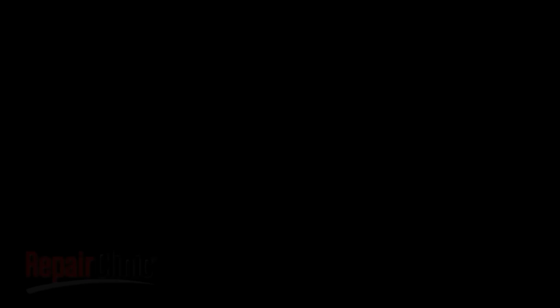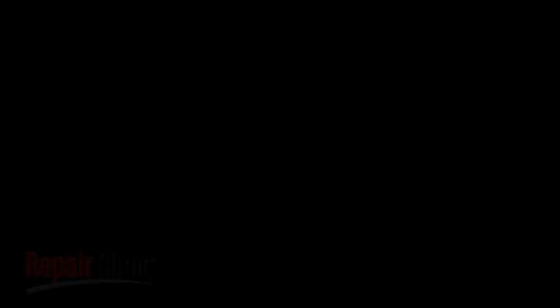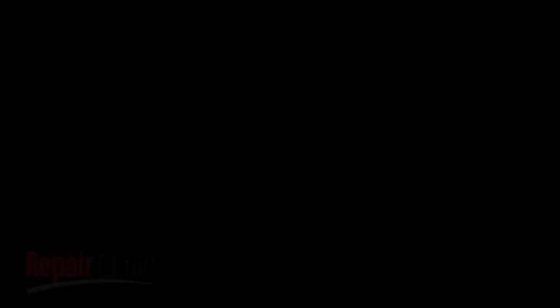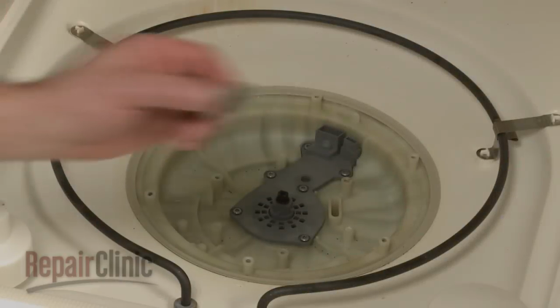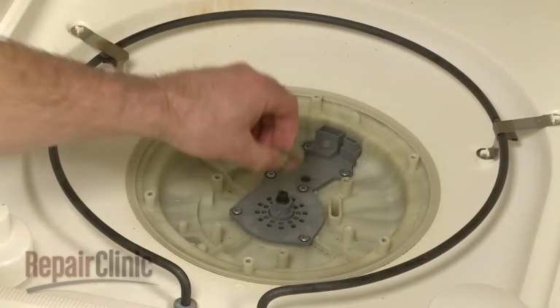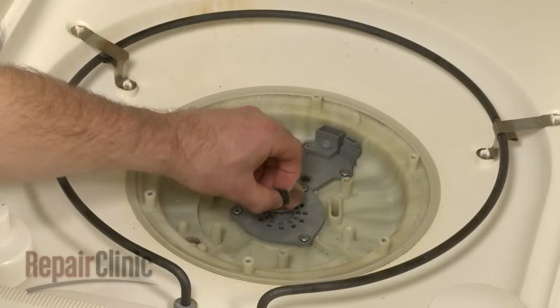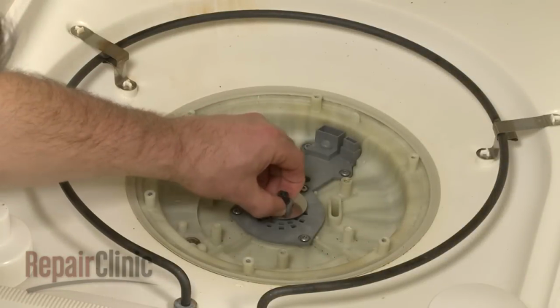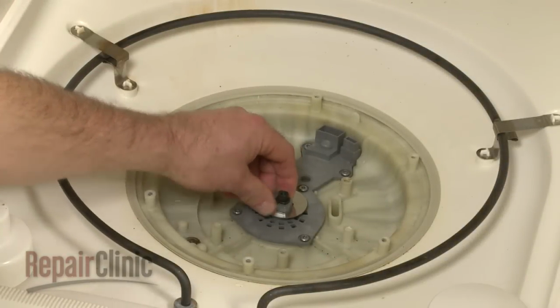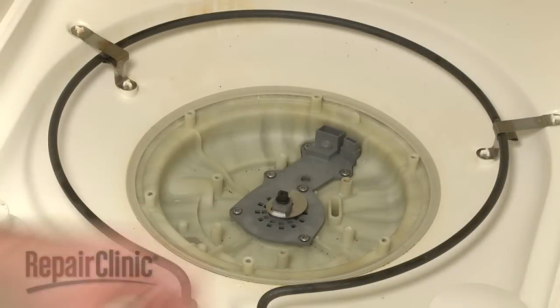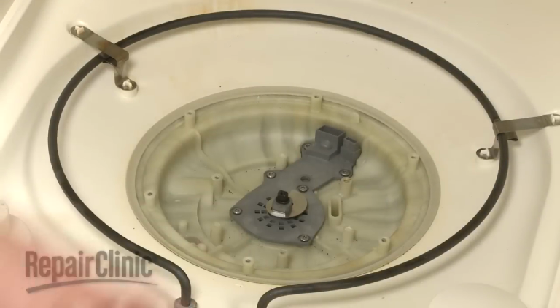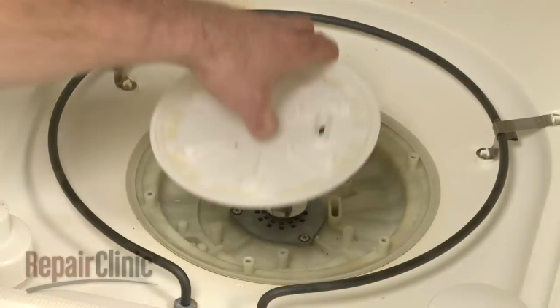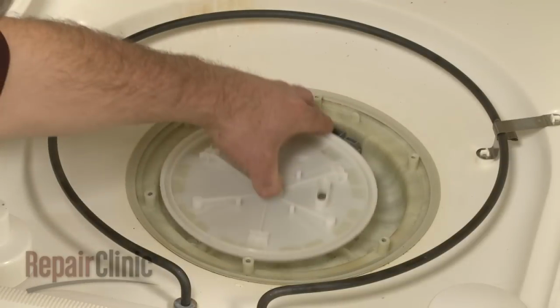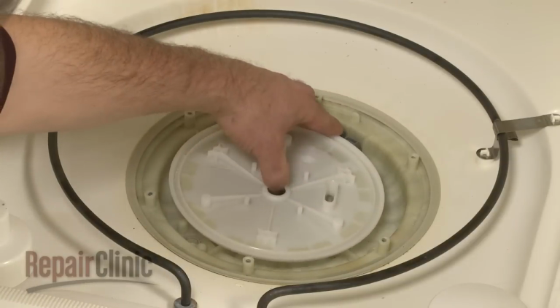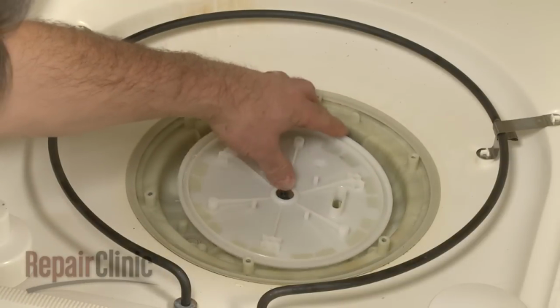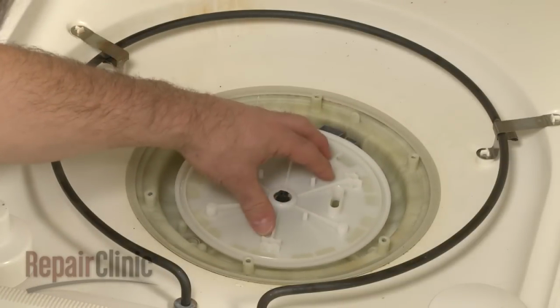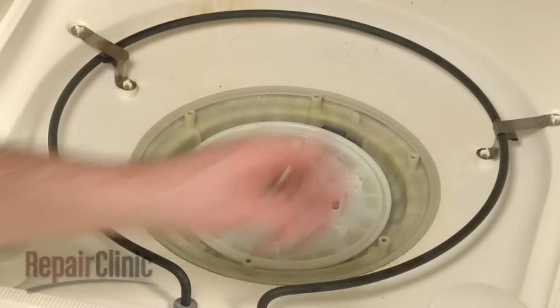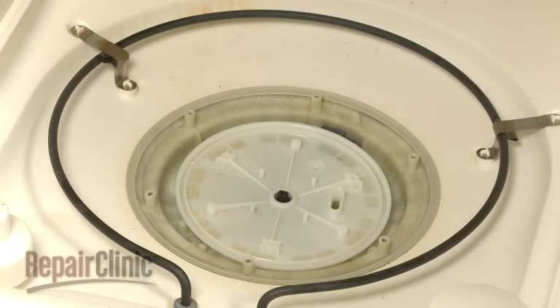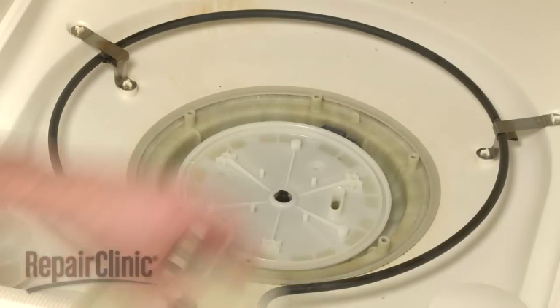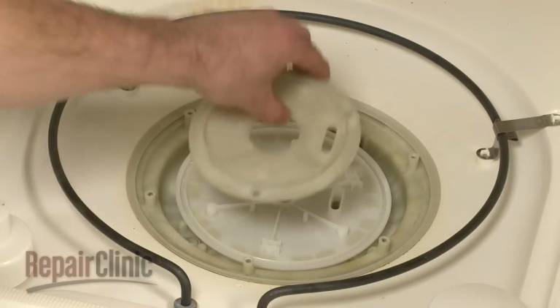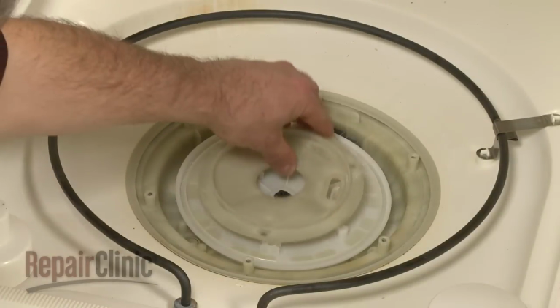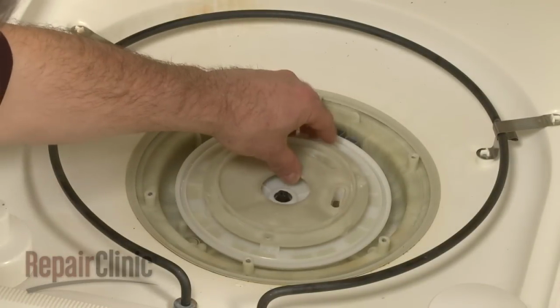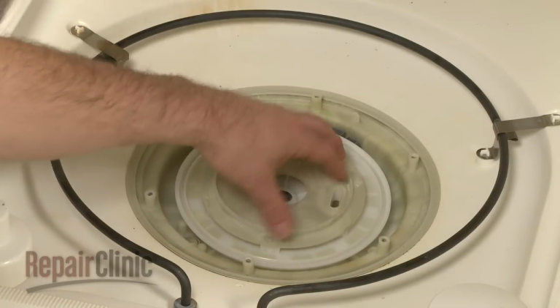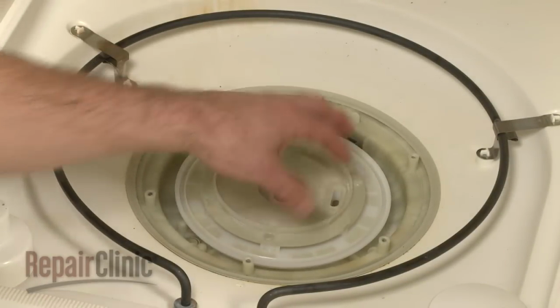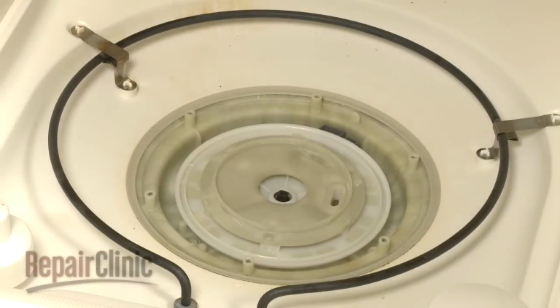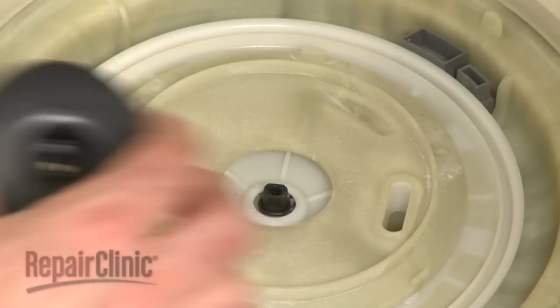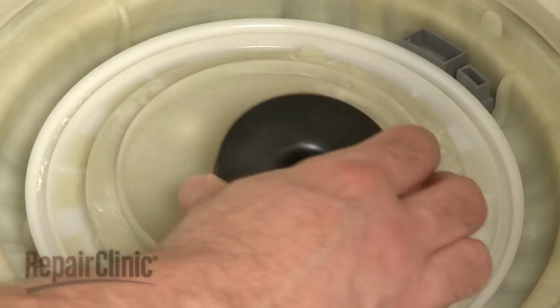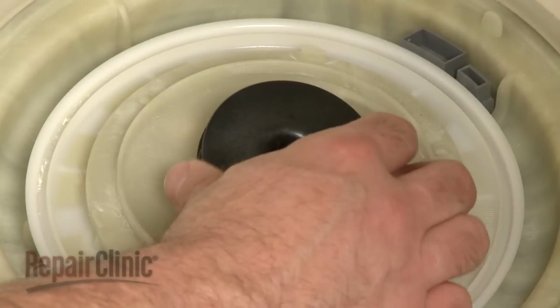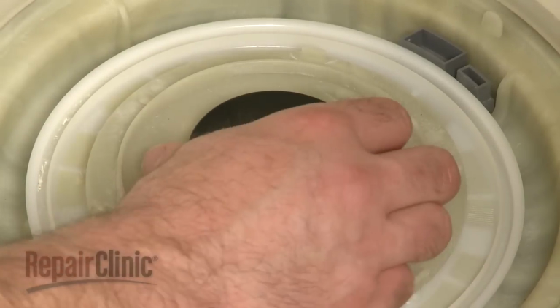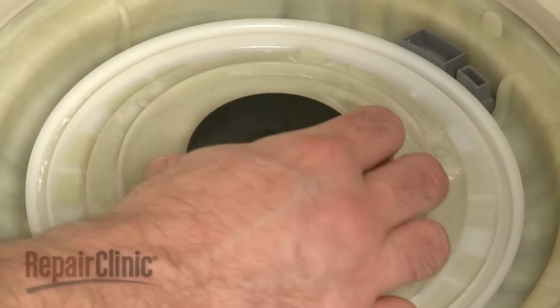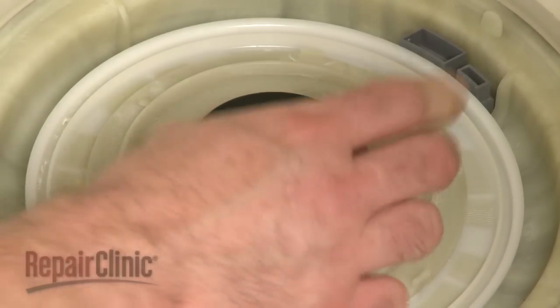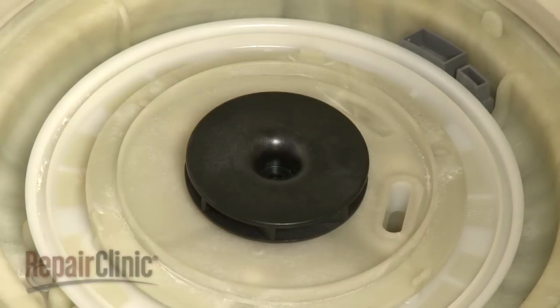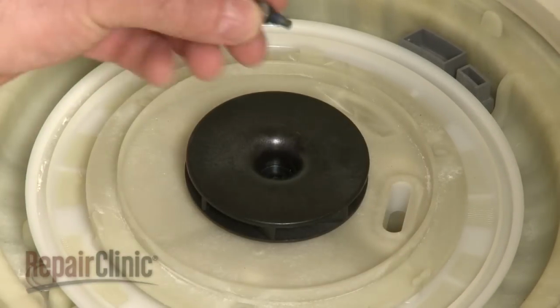When the repair or cleaning is finished, replace the cutter, filter support, and suction plate. Replace the wash impeller and secure it with the mounting screw.